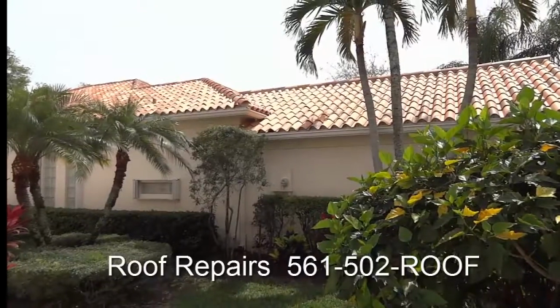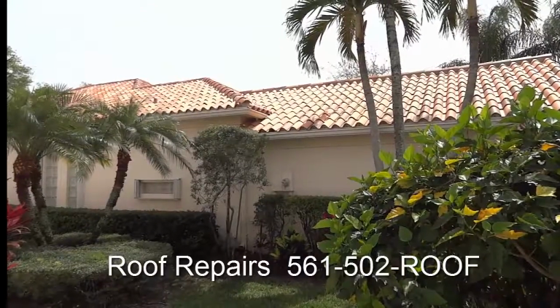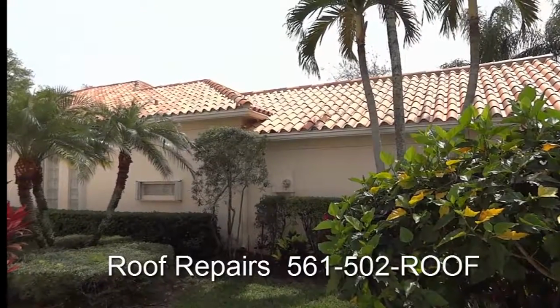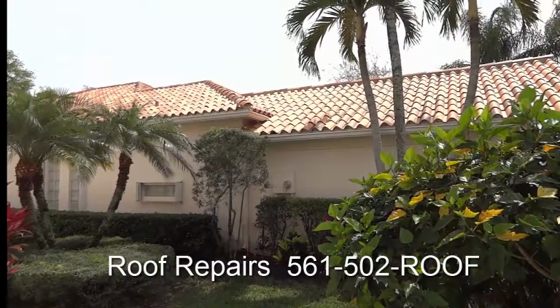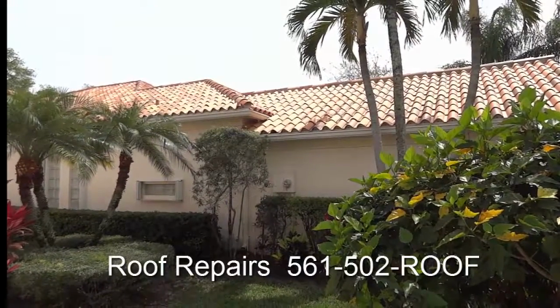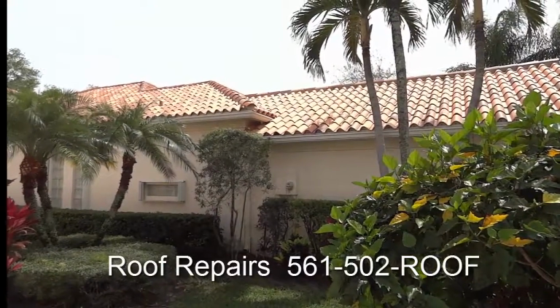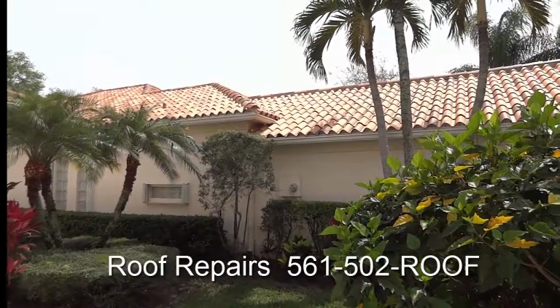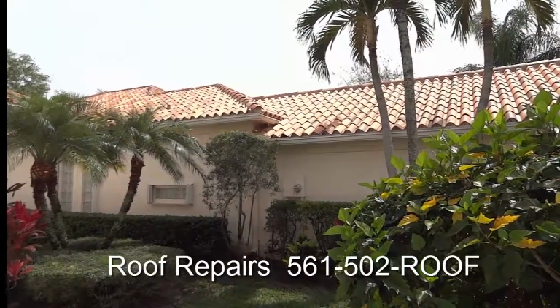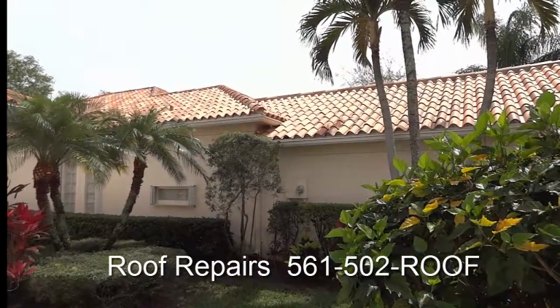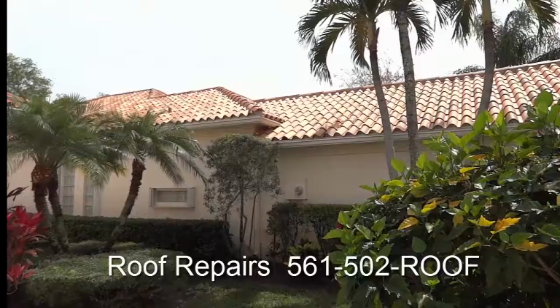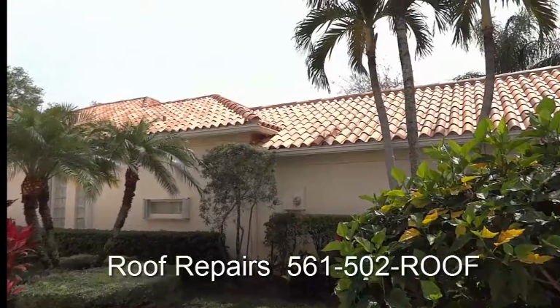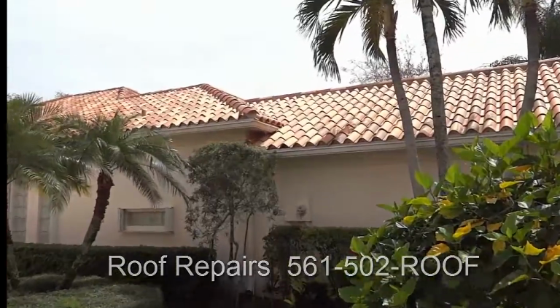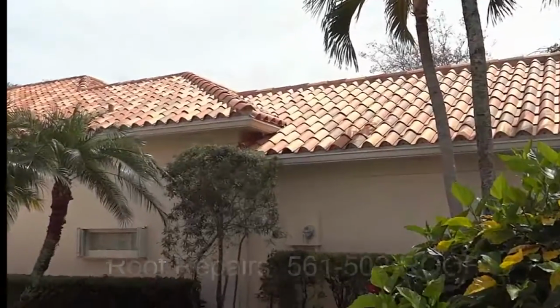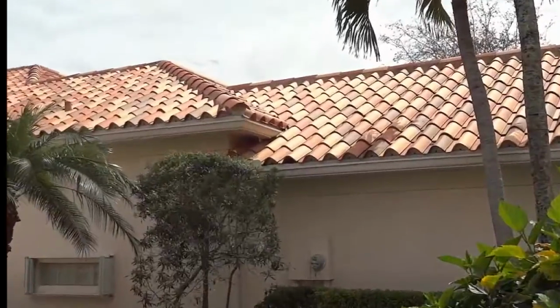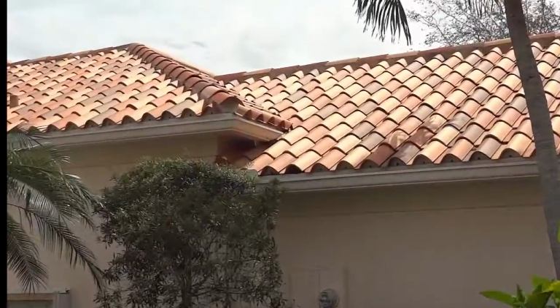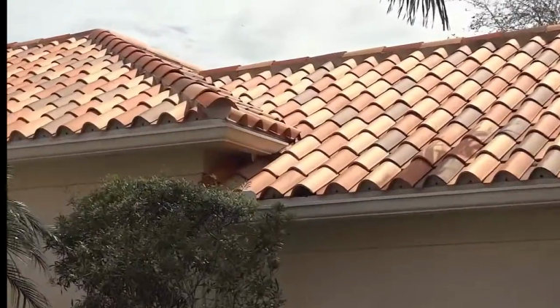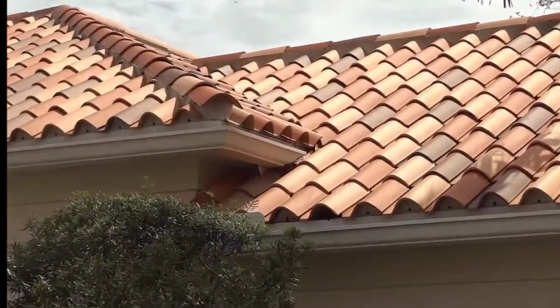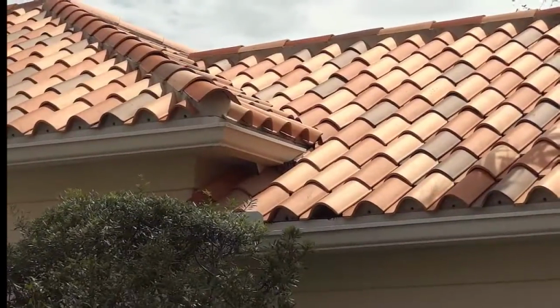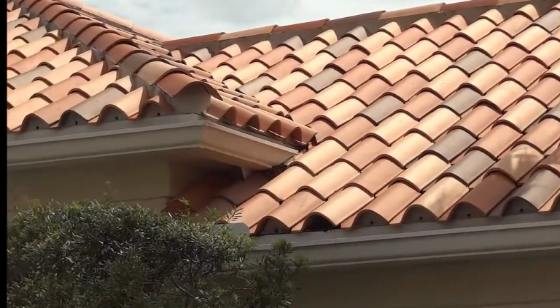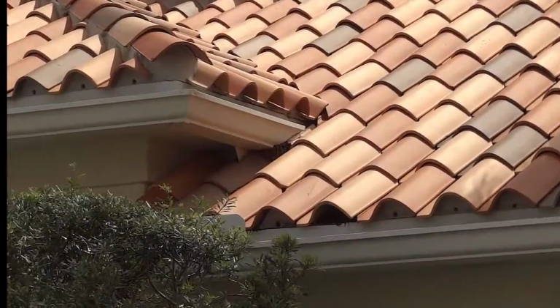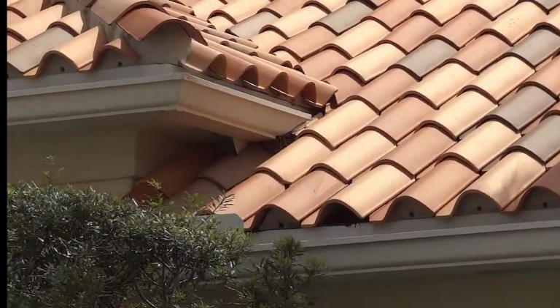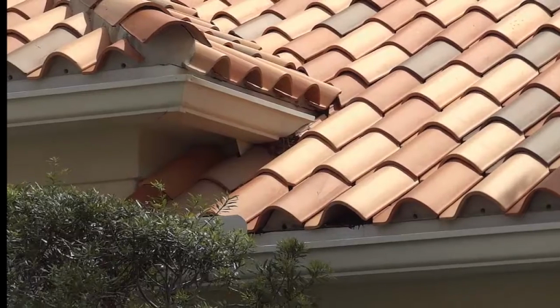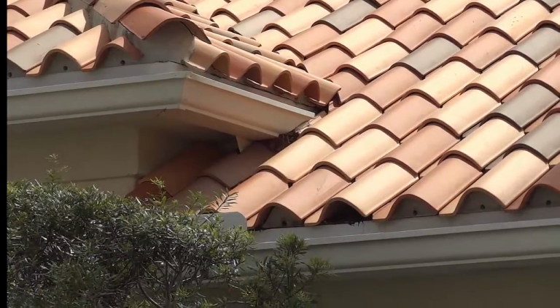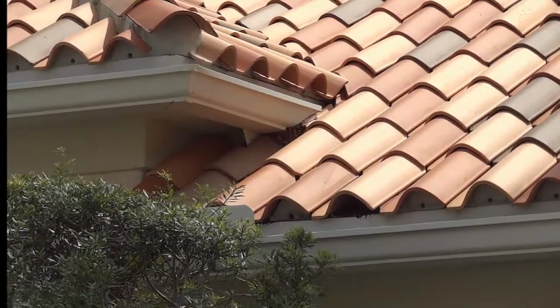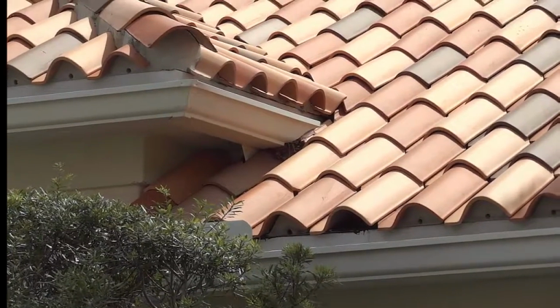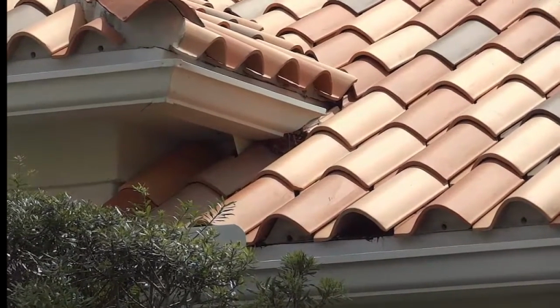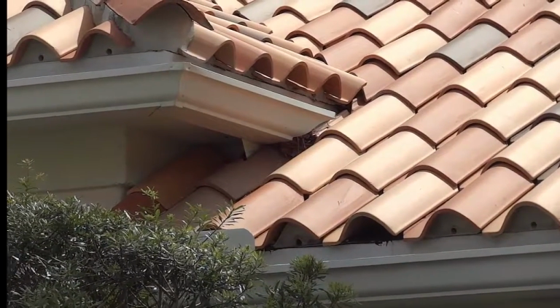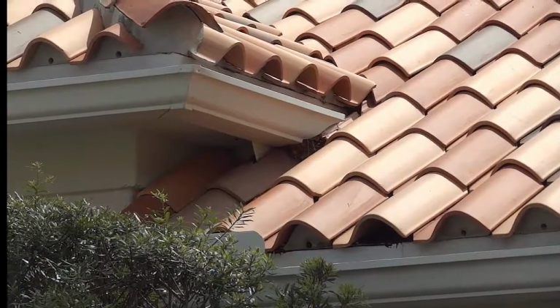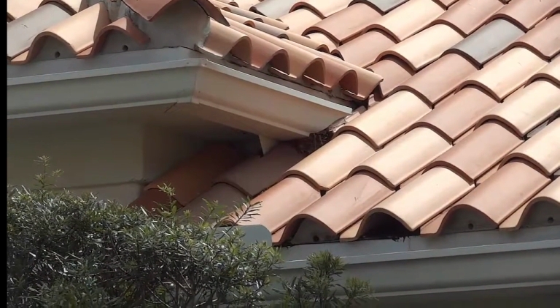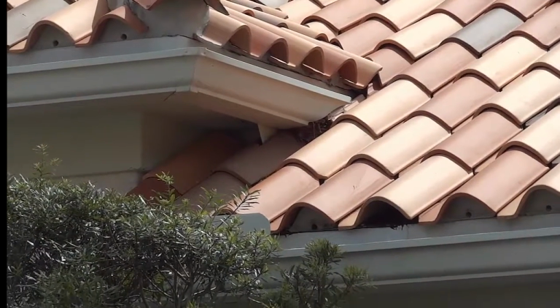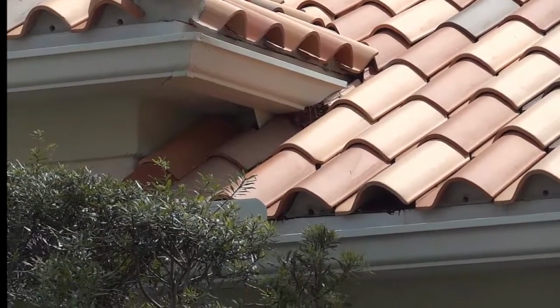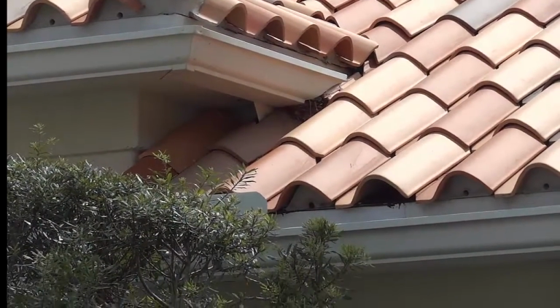Hi, it's Chris from Southern Exteria. Today we have a tricky little roof leak. It's up in this little location right here. So let's take a look at it.